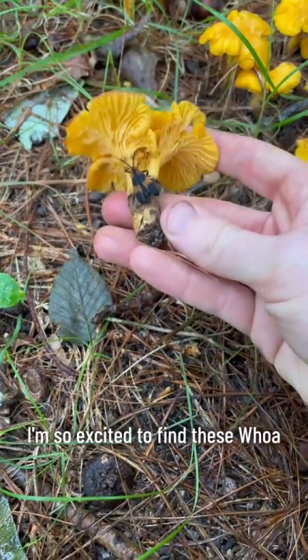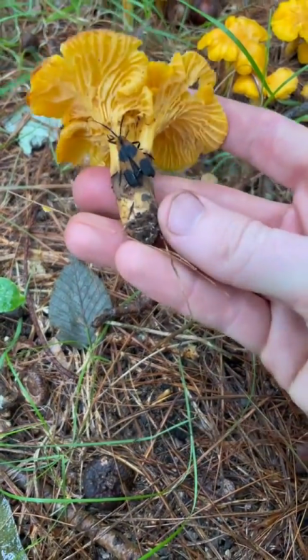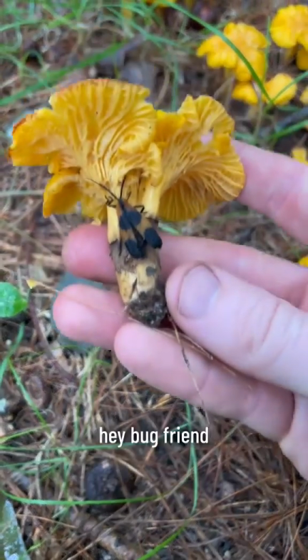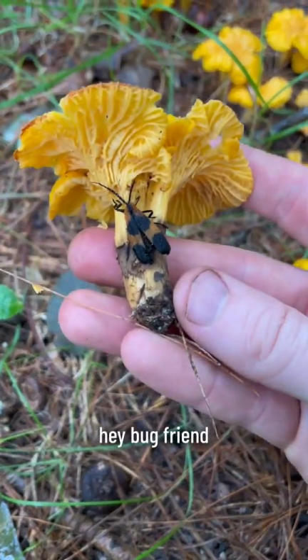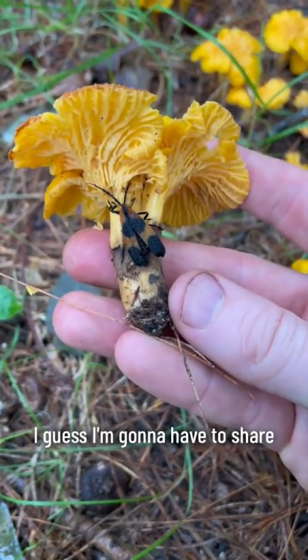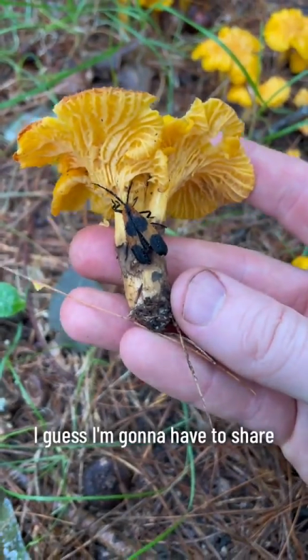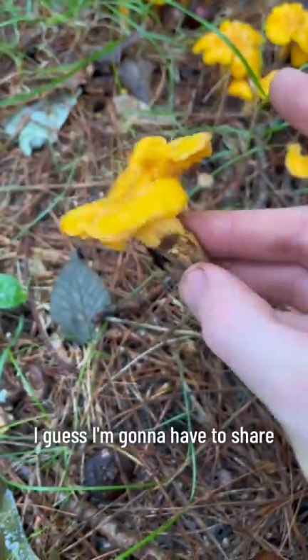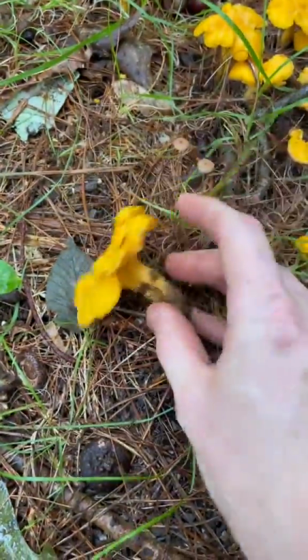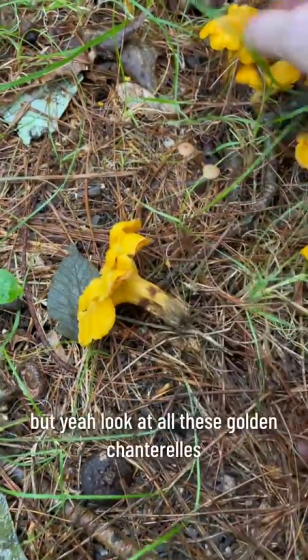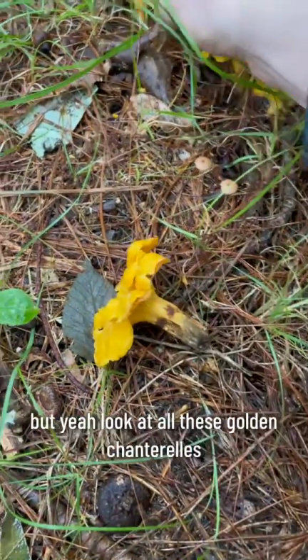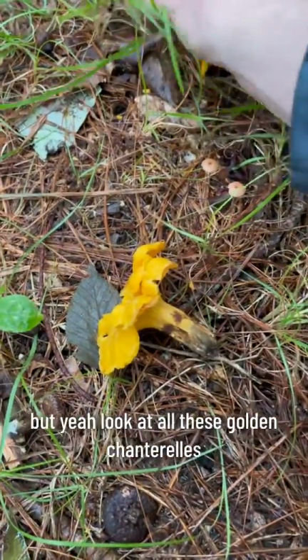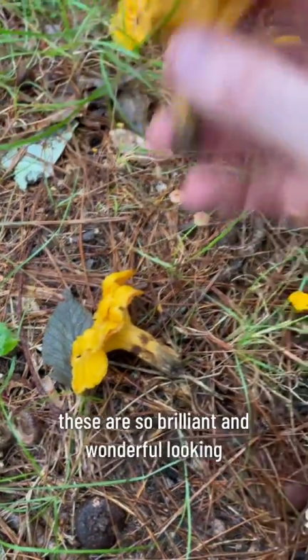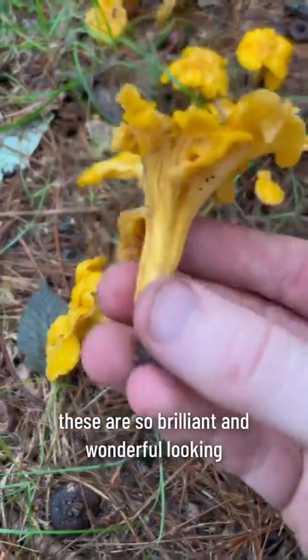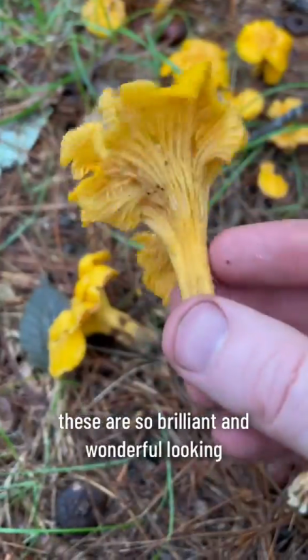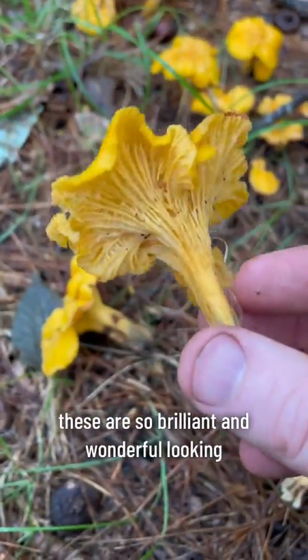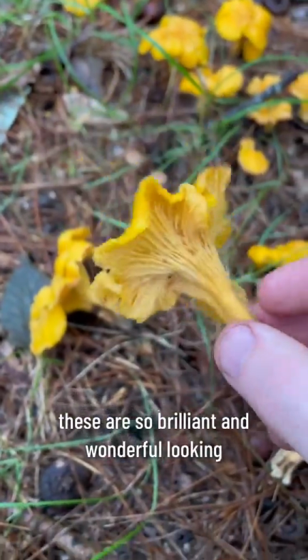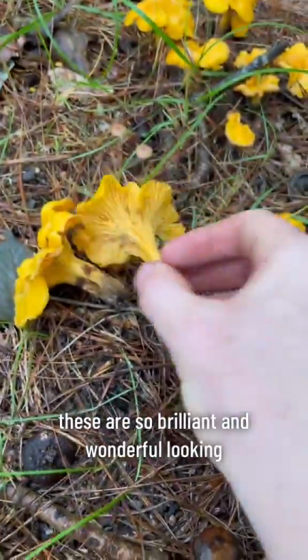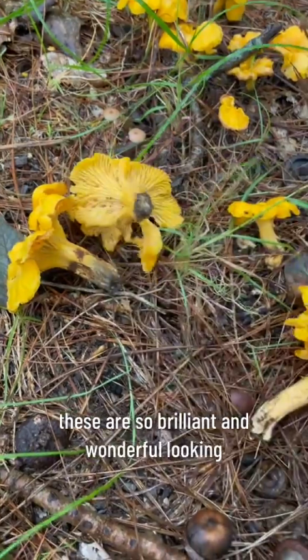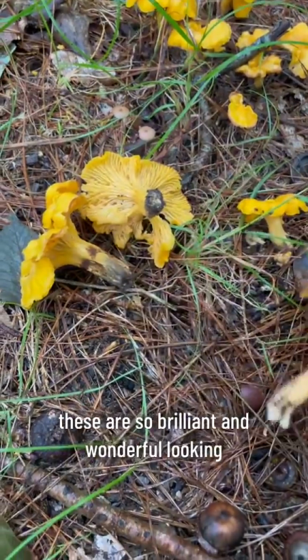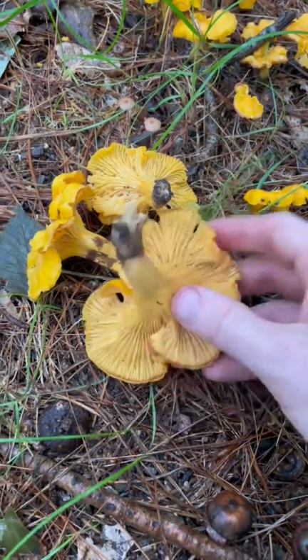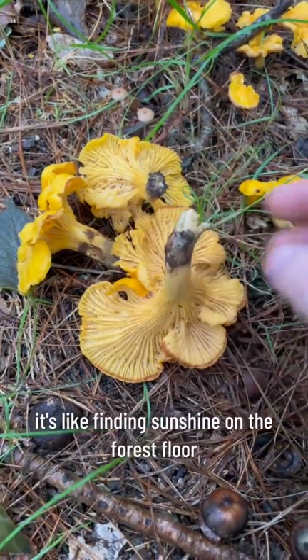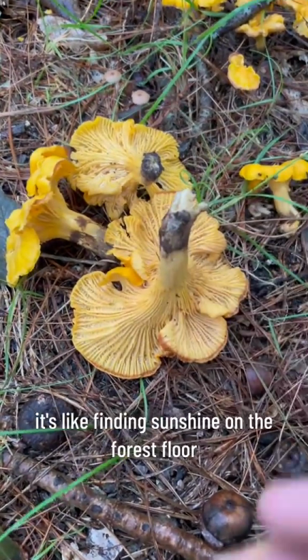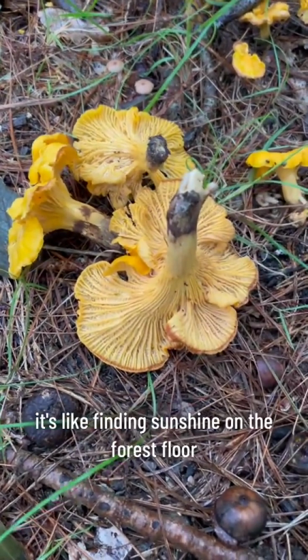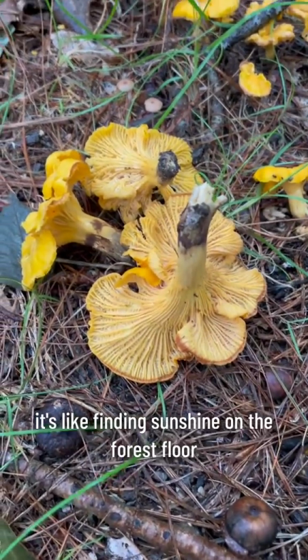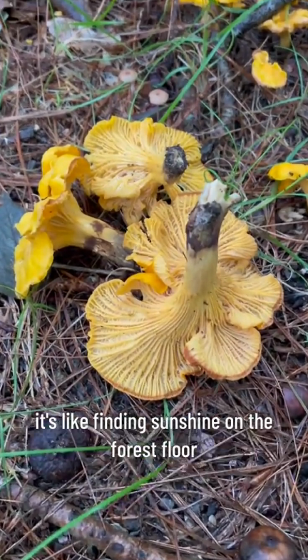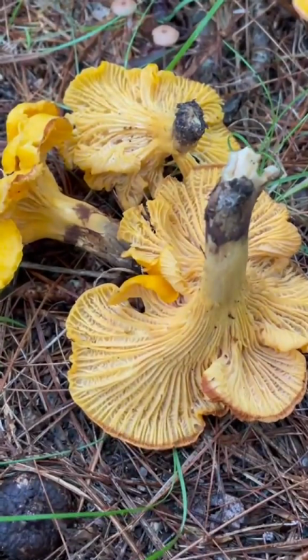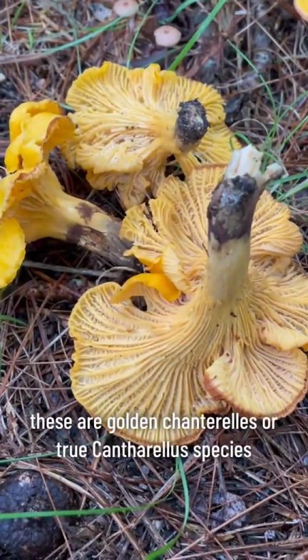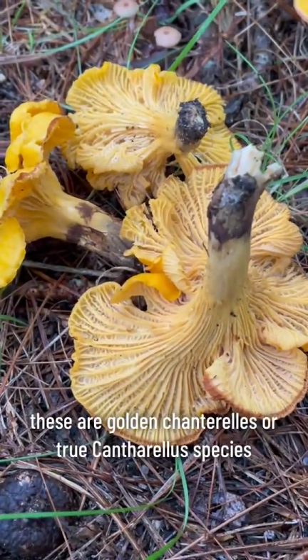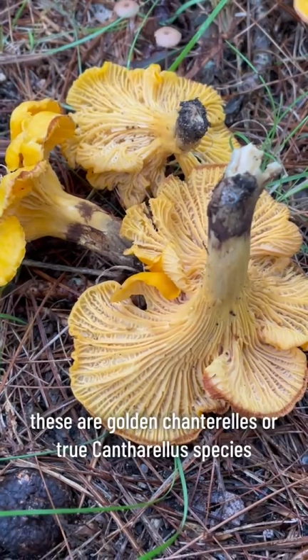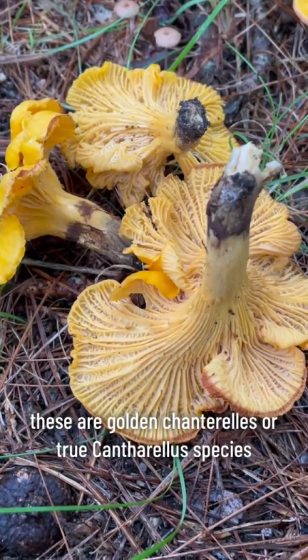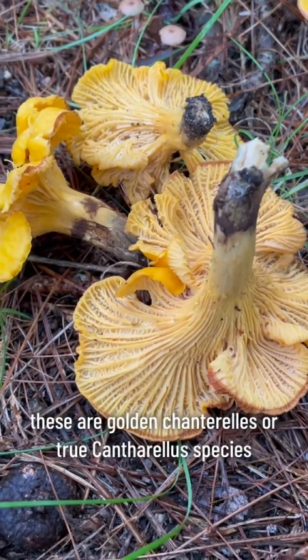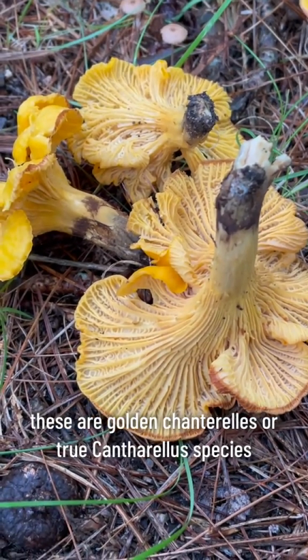Whoa! I guess I'm going to have to share. But yeah, look at all these golden chanterelles. These are so brilliant and wonderful looking. It's like finding sunshine on the forest floor. These are golden chanterelles, or true Cantharellus species.